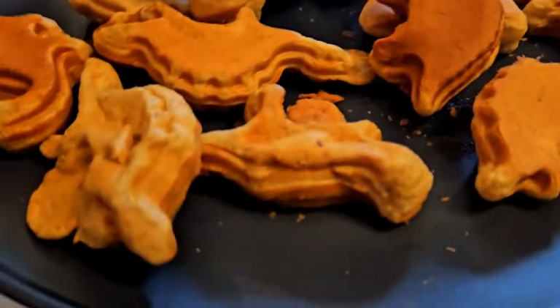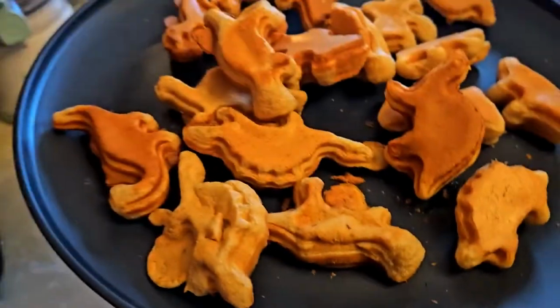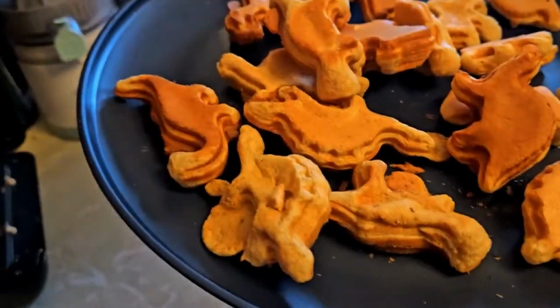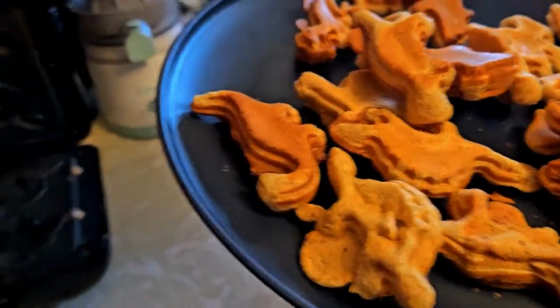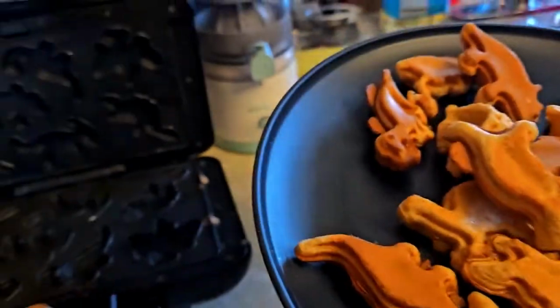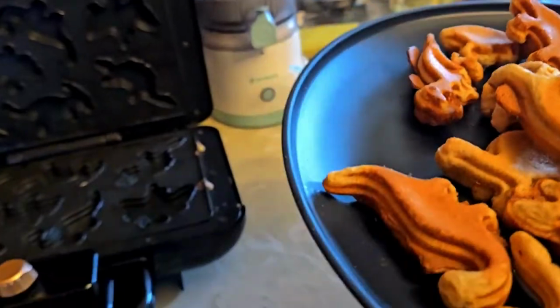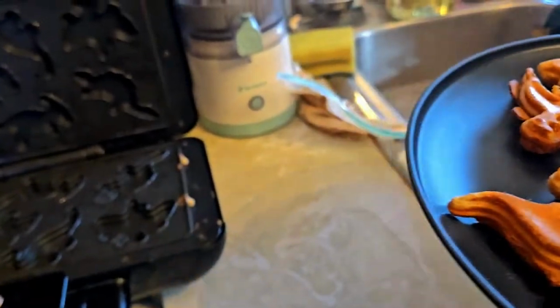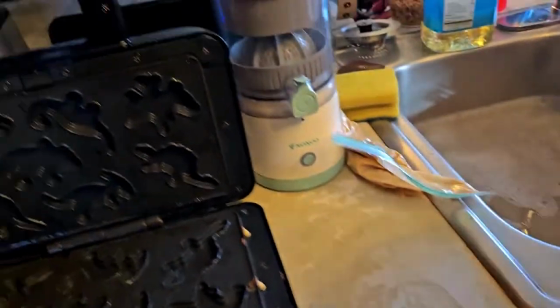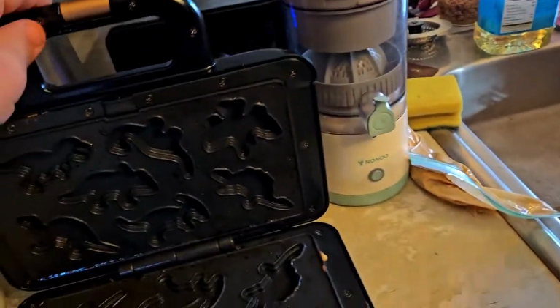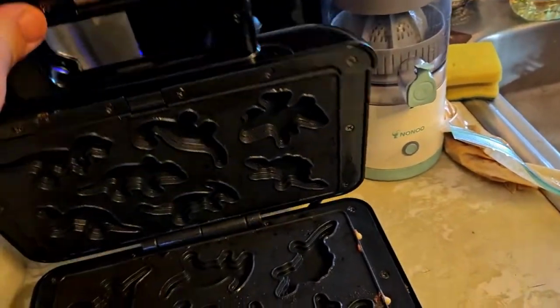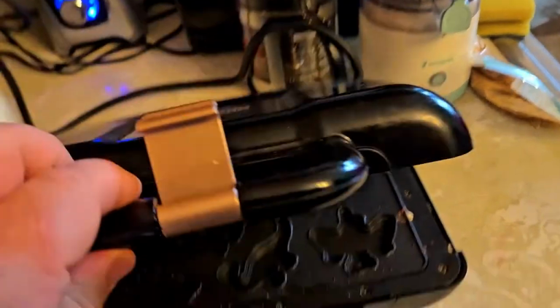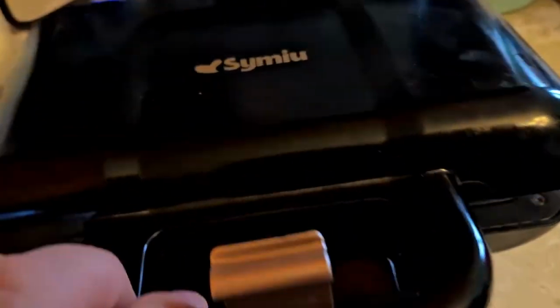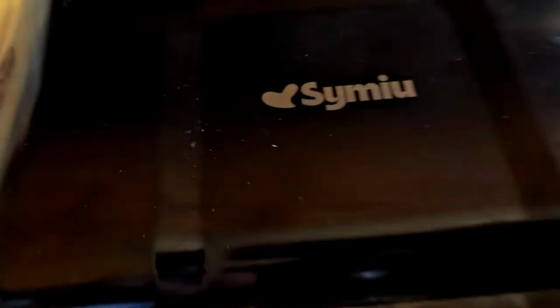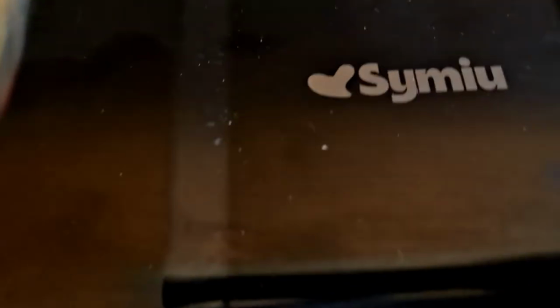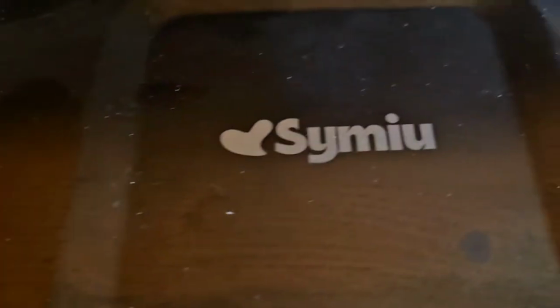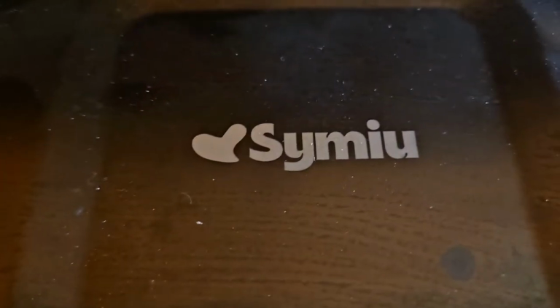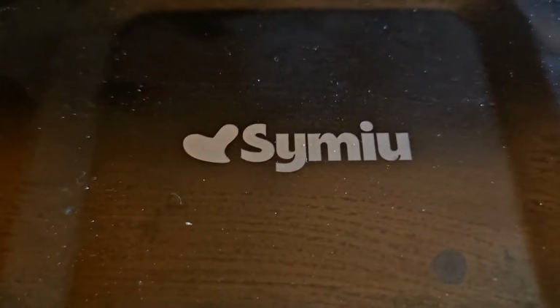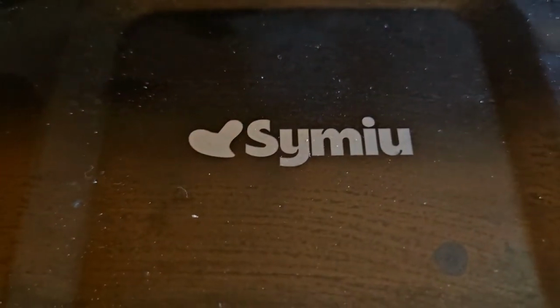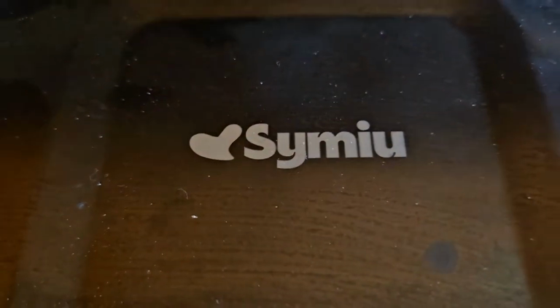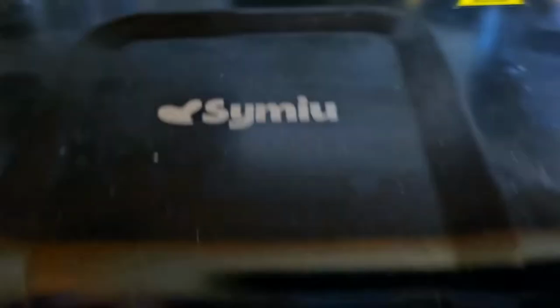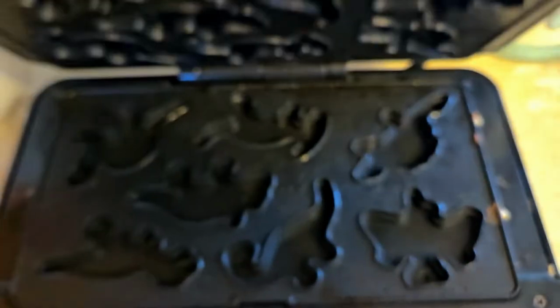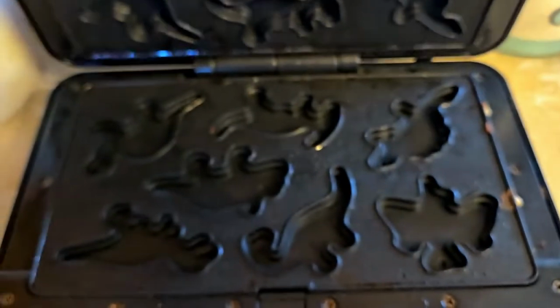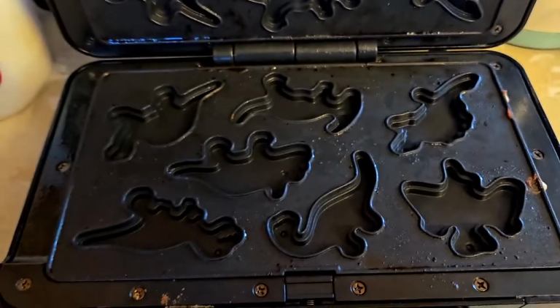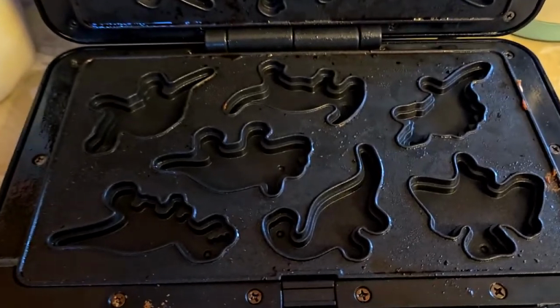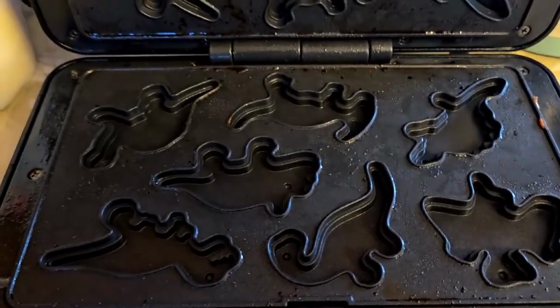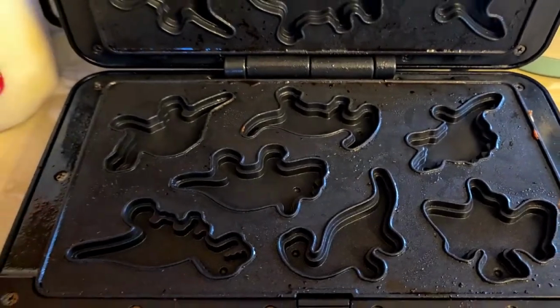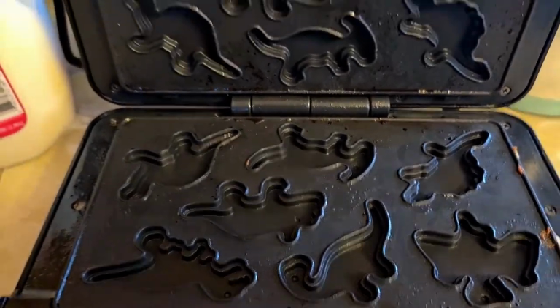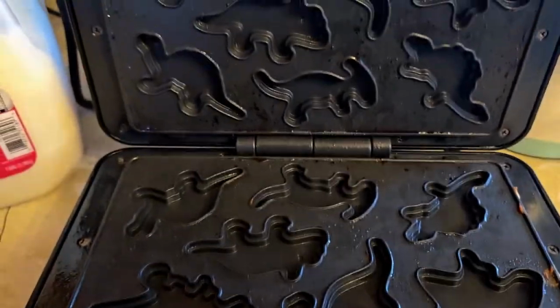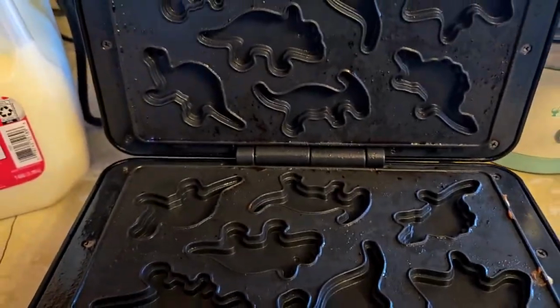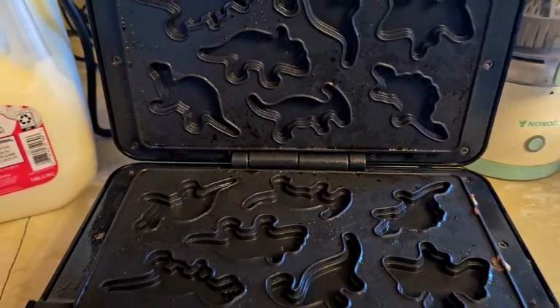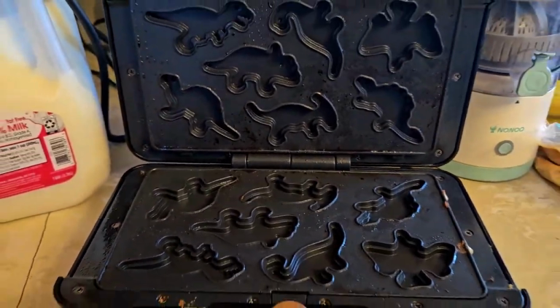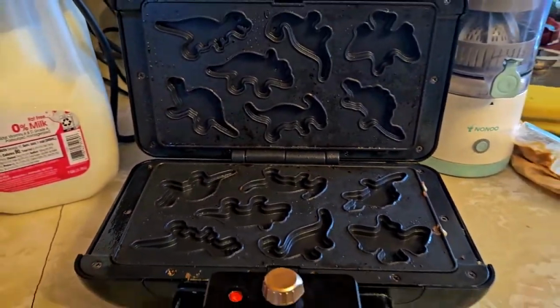Get that on there. There you go. That is the CMEU Little Dinosaur Waffle Maker.